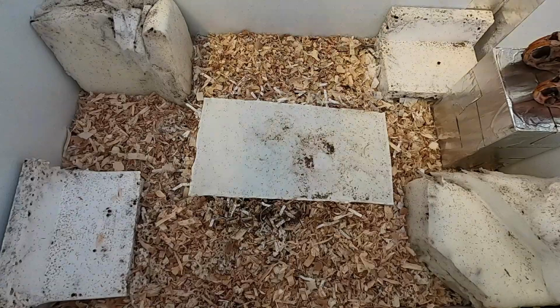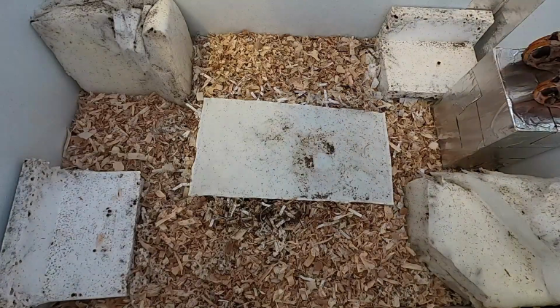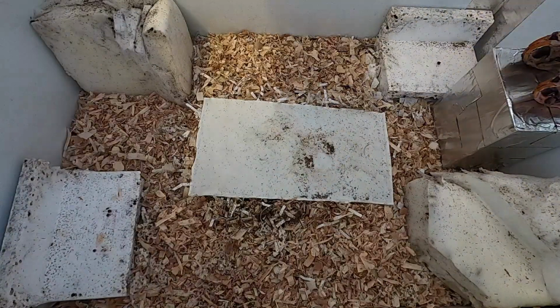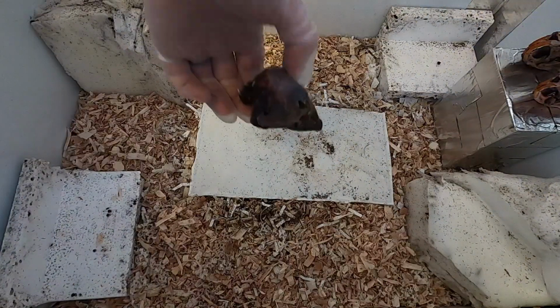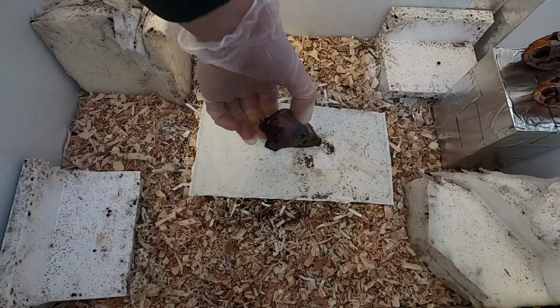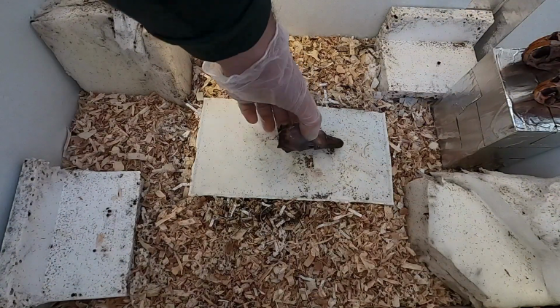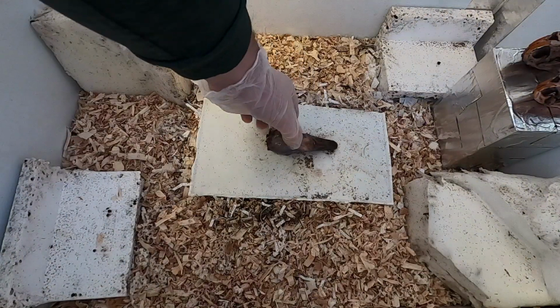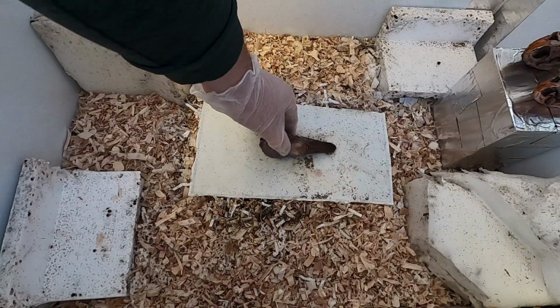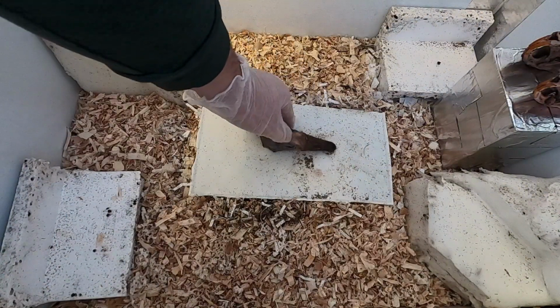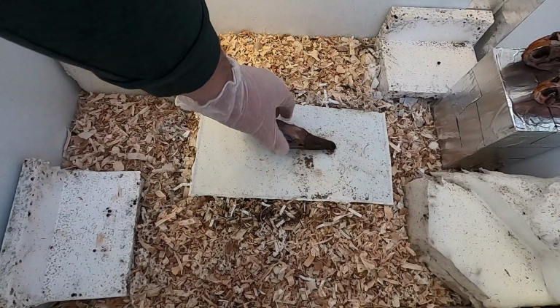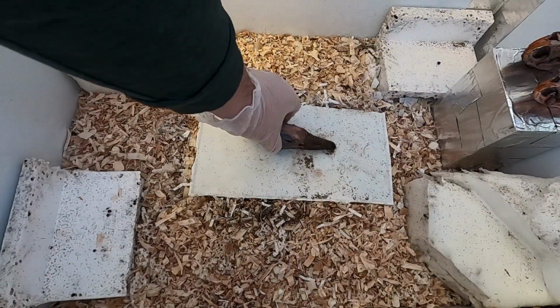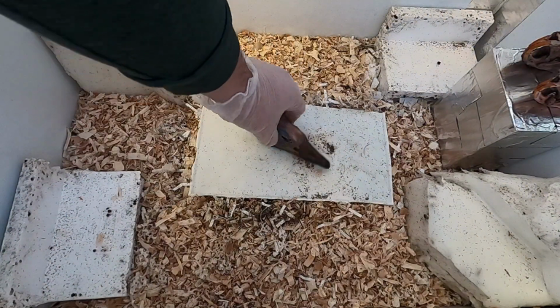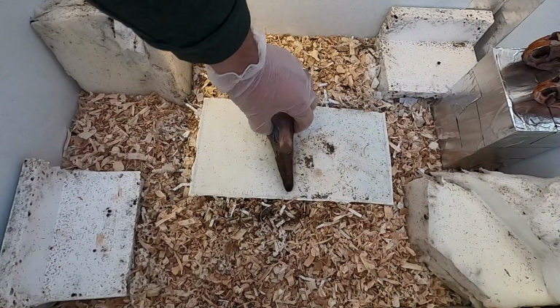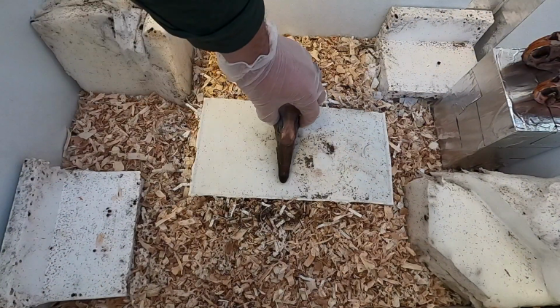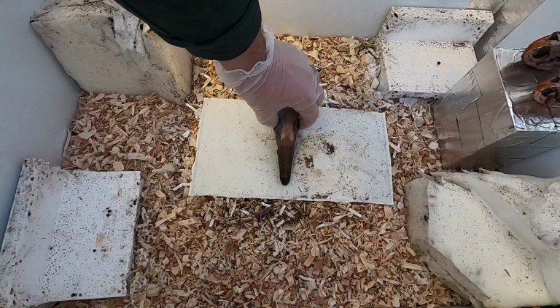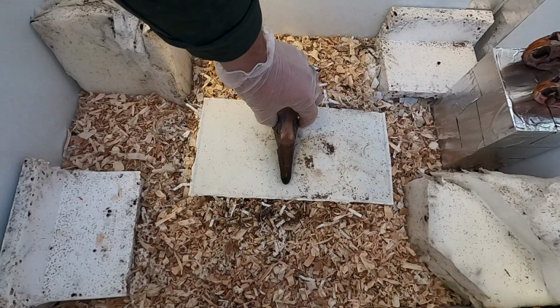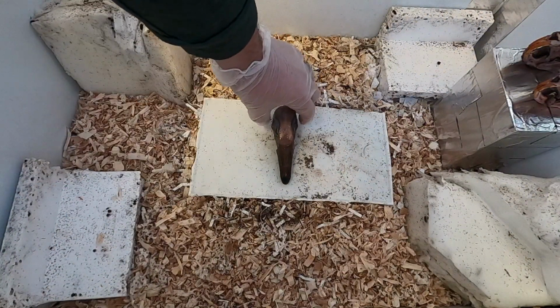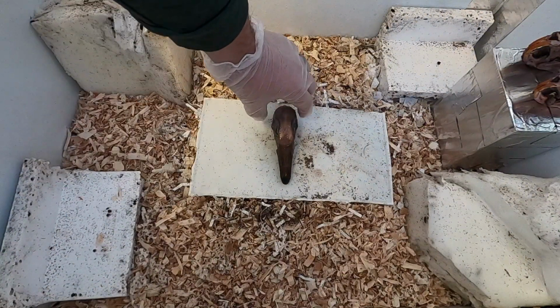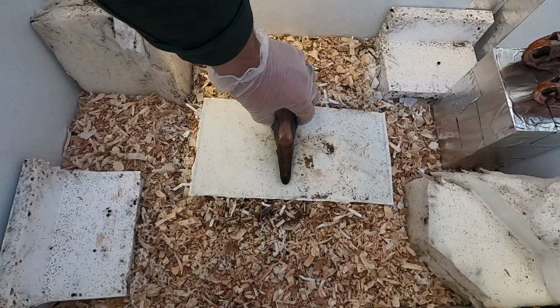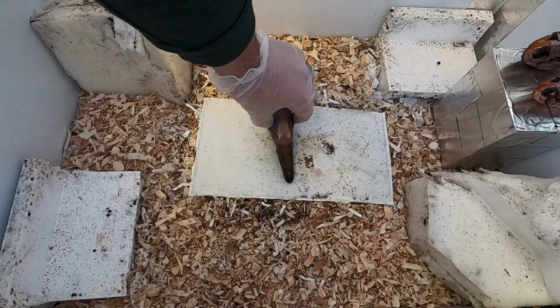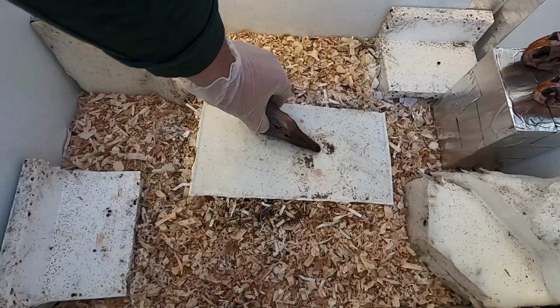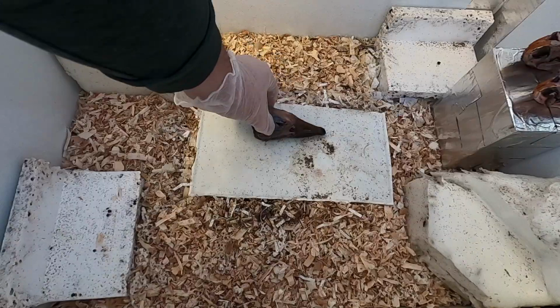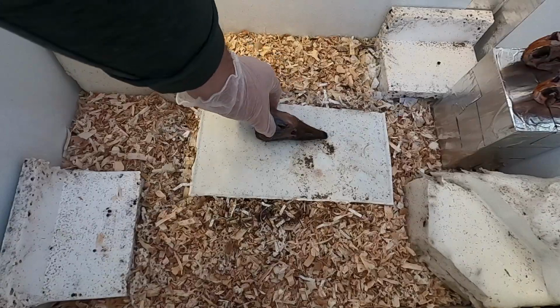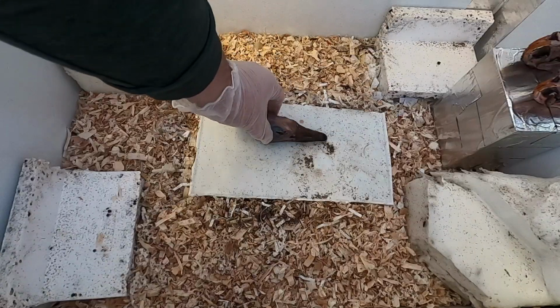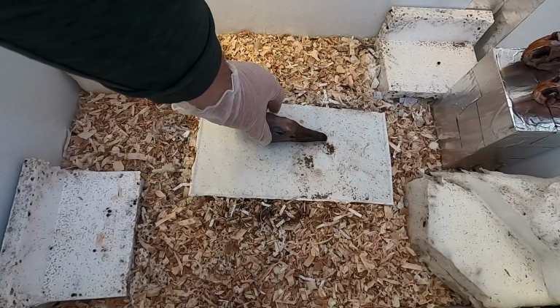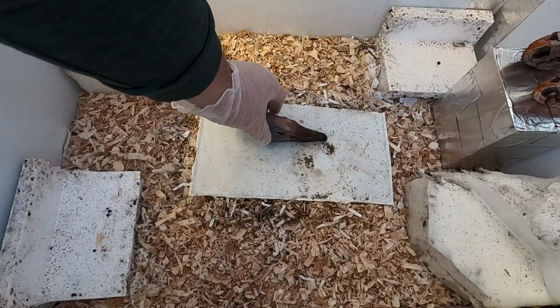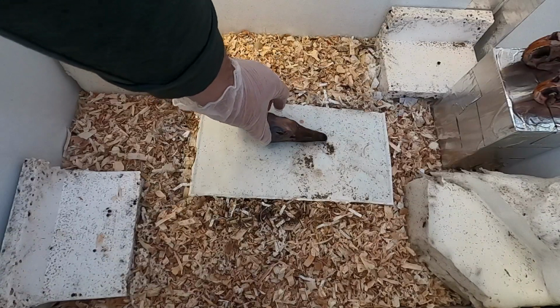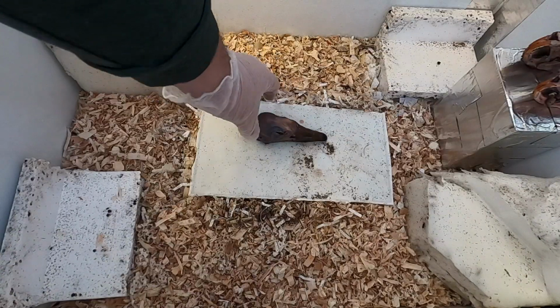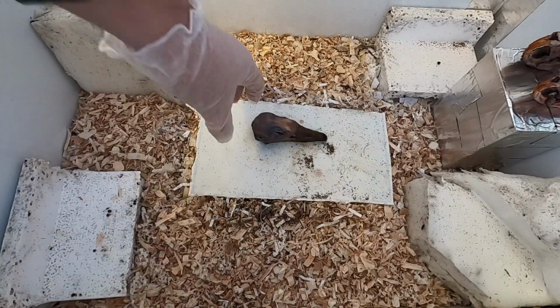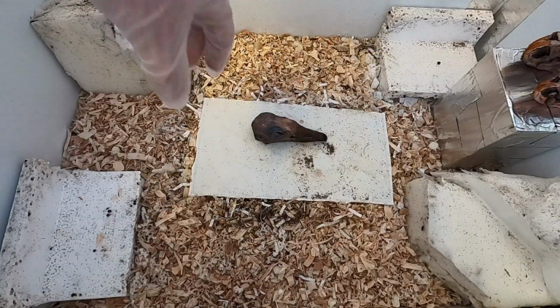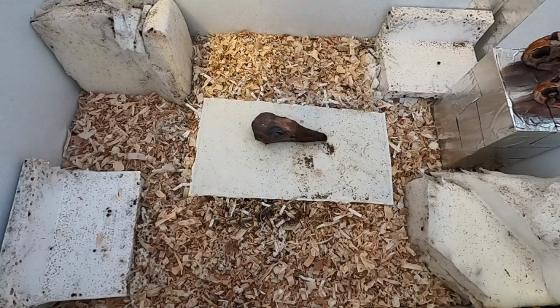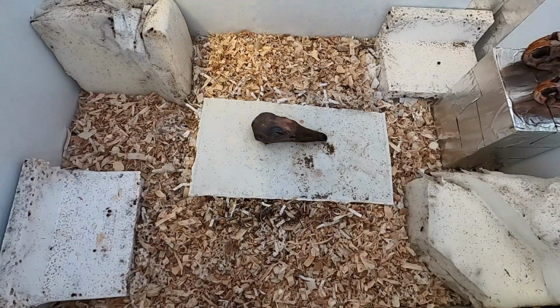Hey guys, welcome back to another one. Today we're going to be doing another video with the Dermestid beetles, and this is going to be doing a snow goose skull.